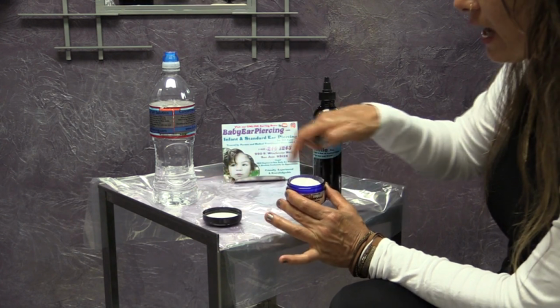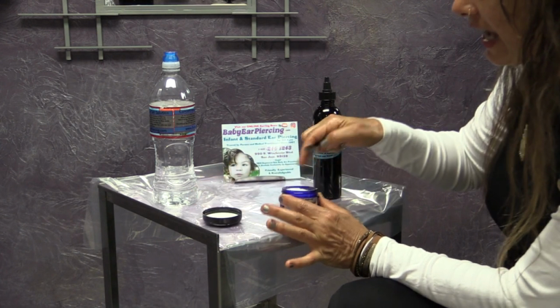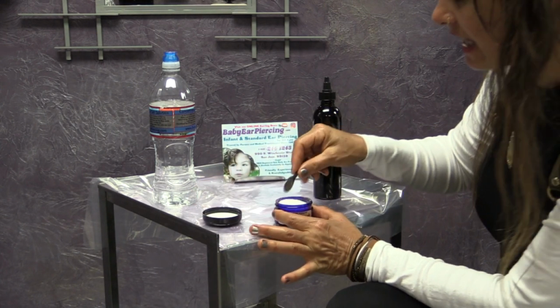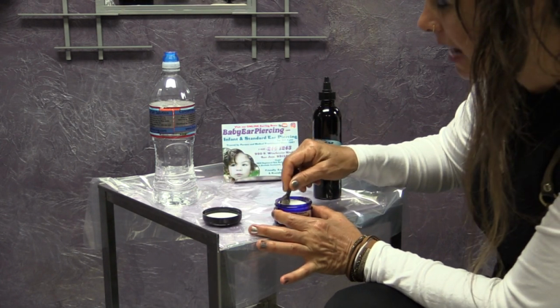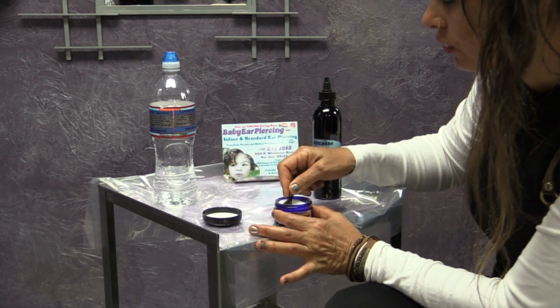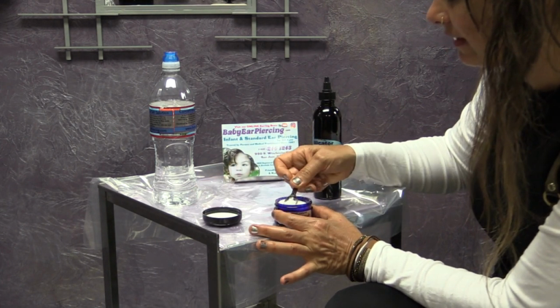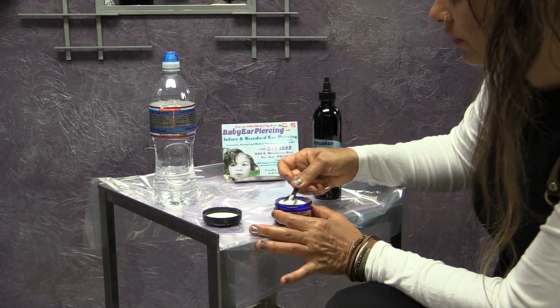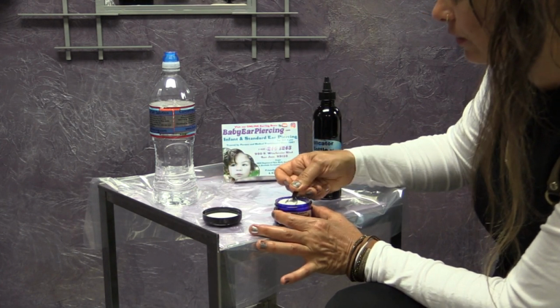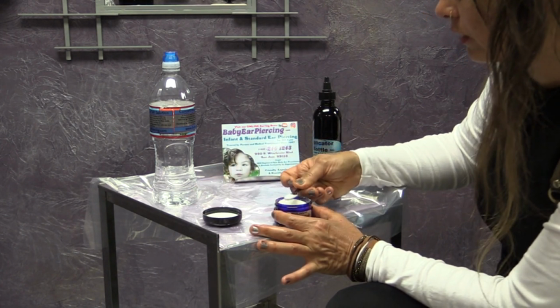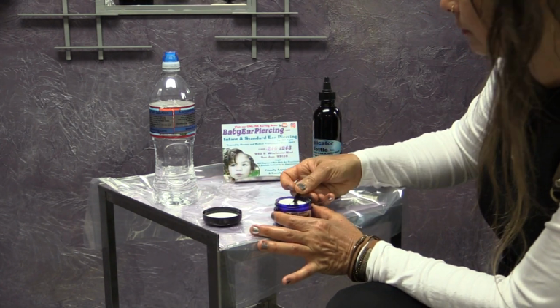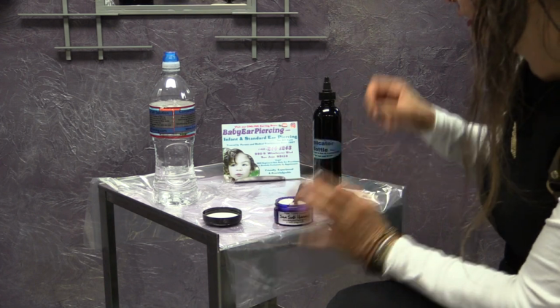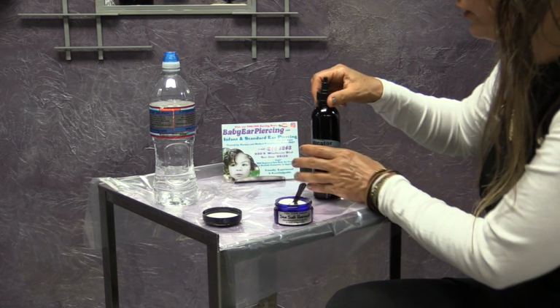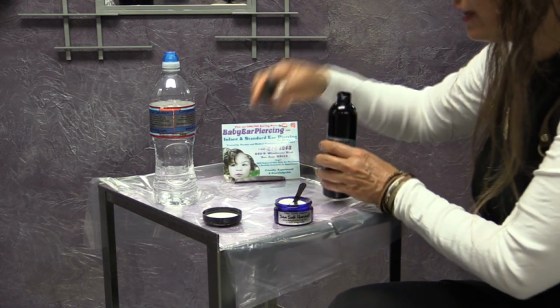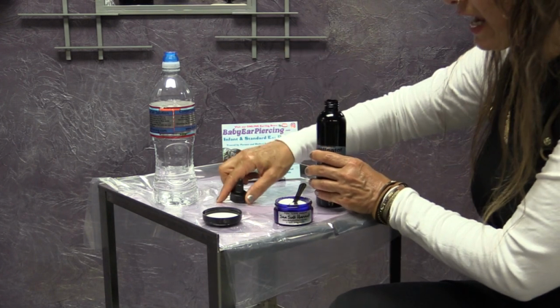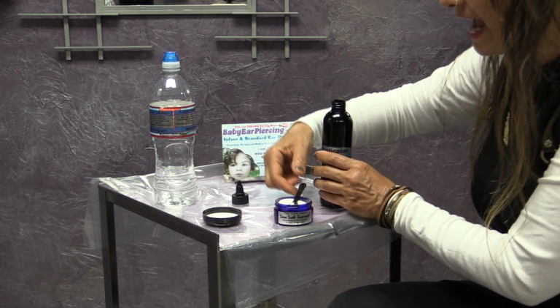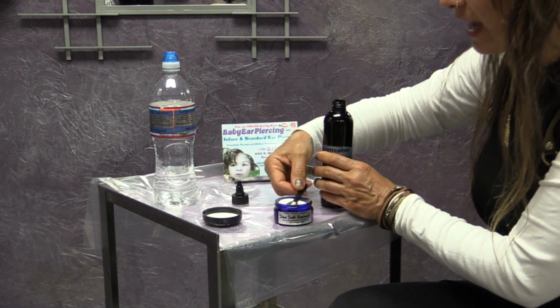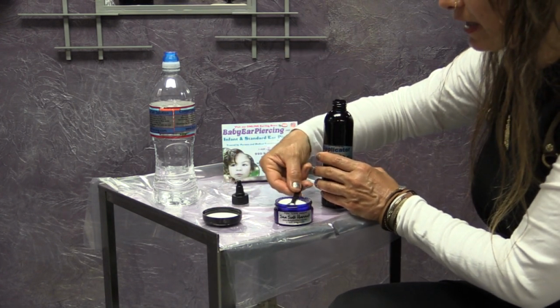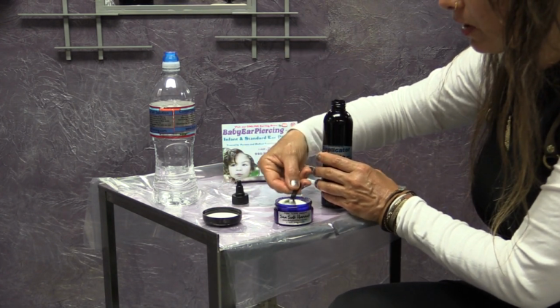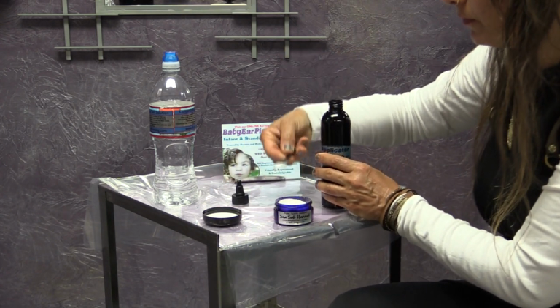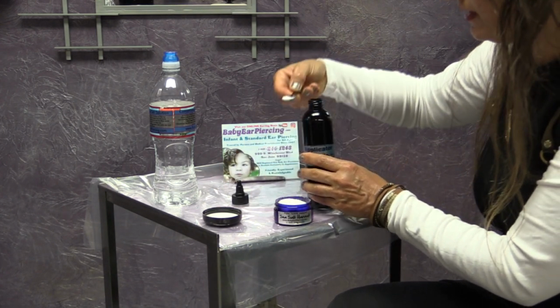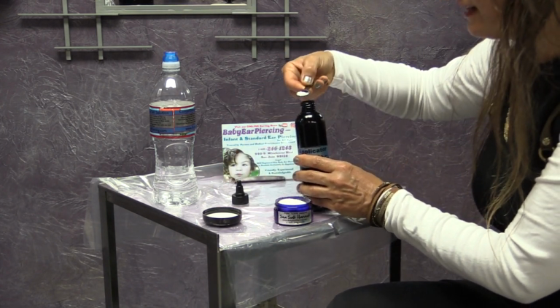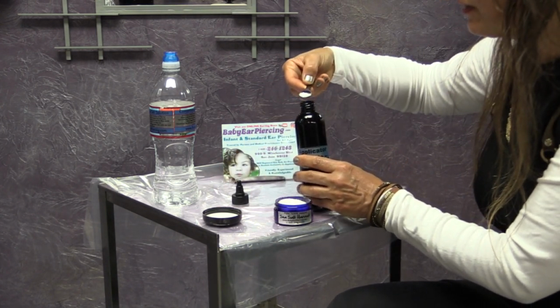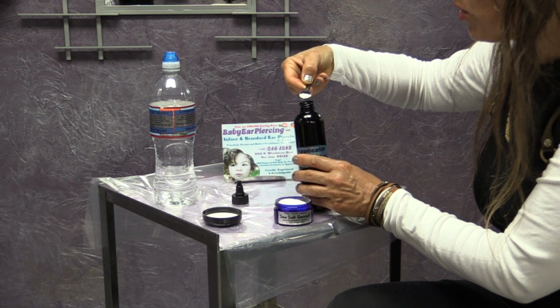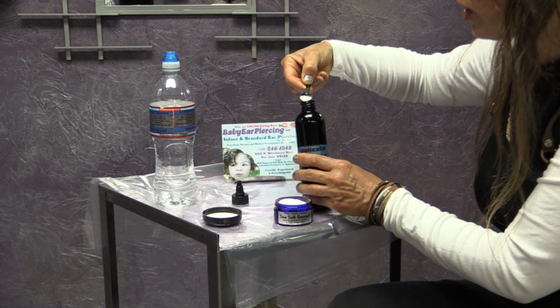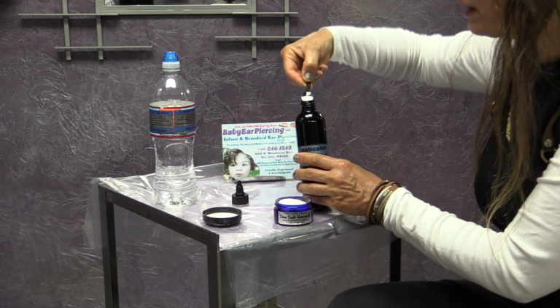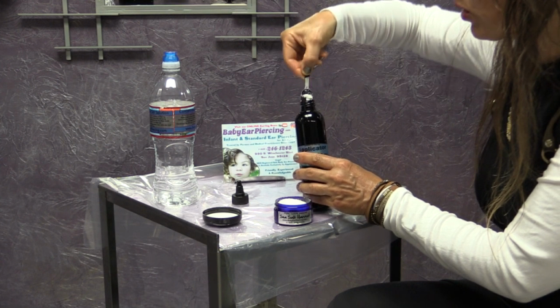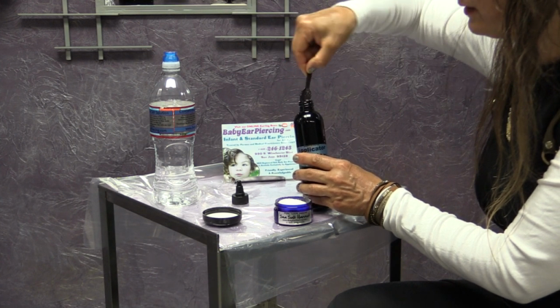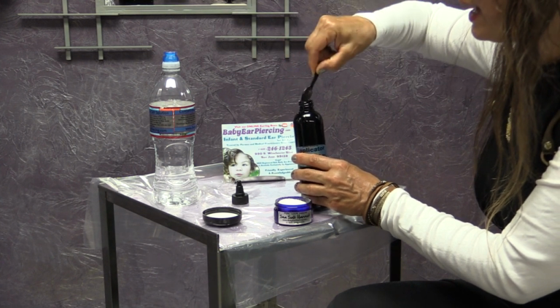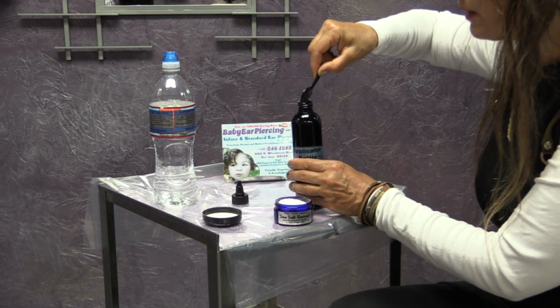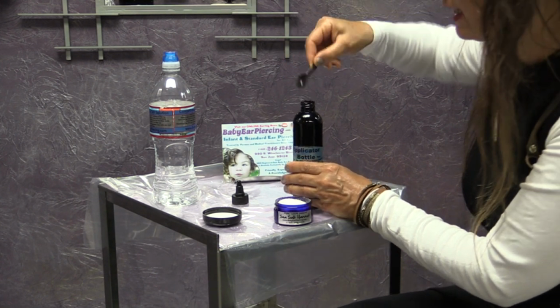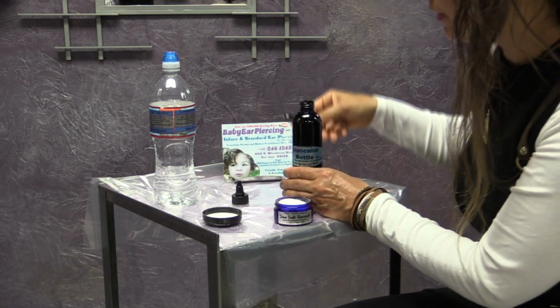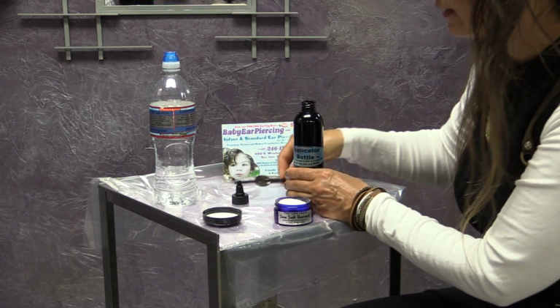Go ahead and uncap your sea salt and add a quarter teaspoon of sea salt into your eight ounce applicator bottle. It doesn't have to be more salt — it can be a quarter teaspoon, and sometimes even an eighth of a teaspoon.